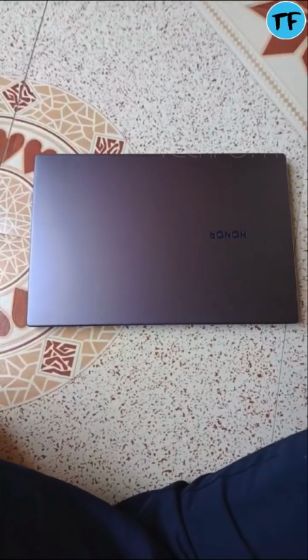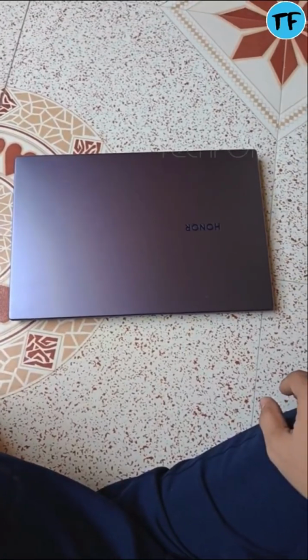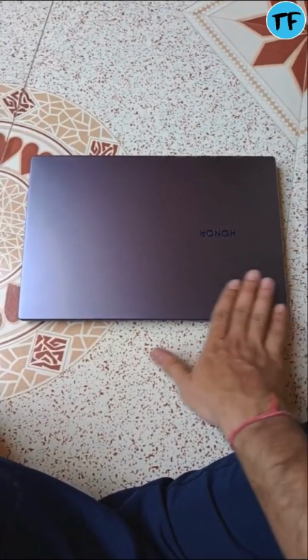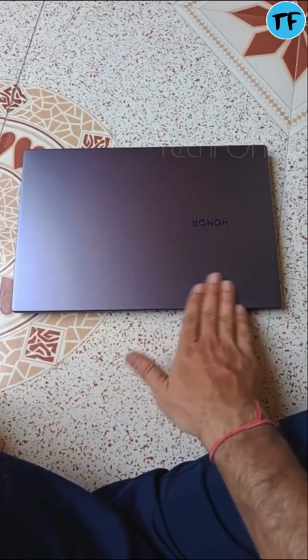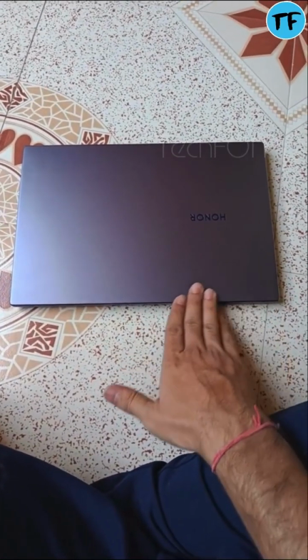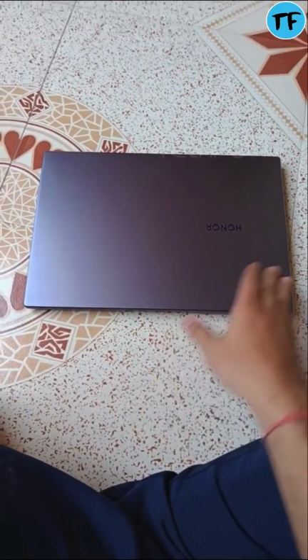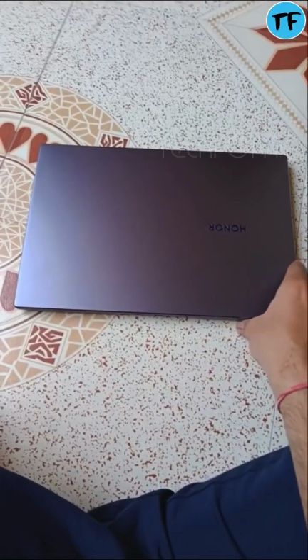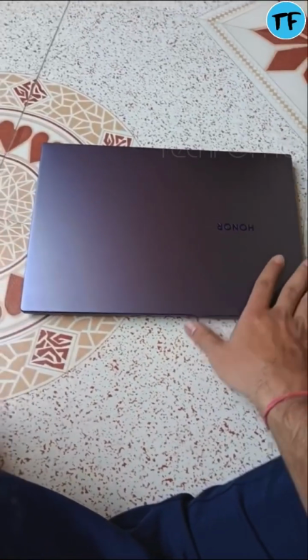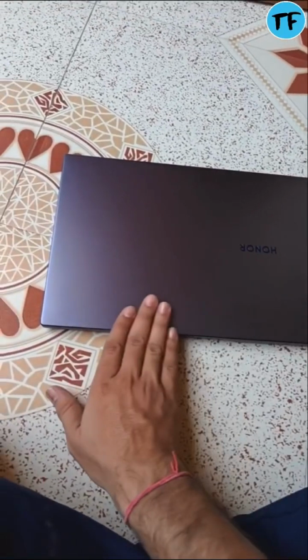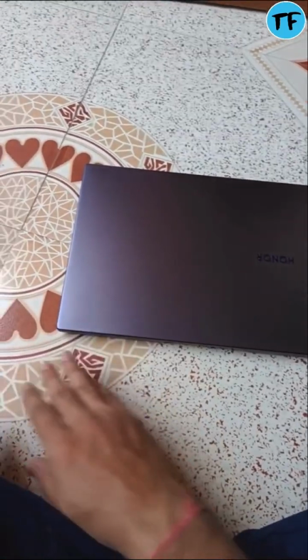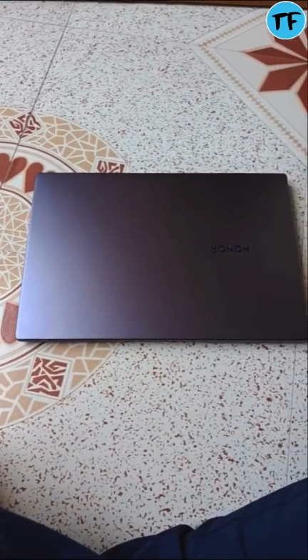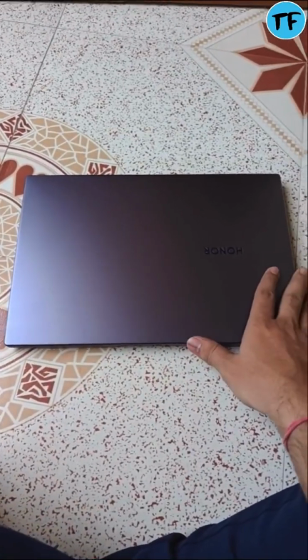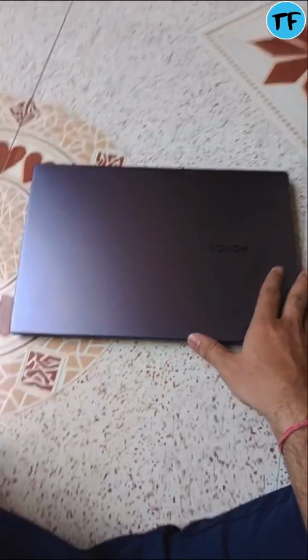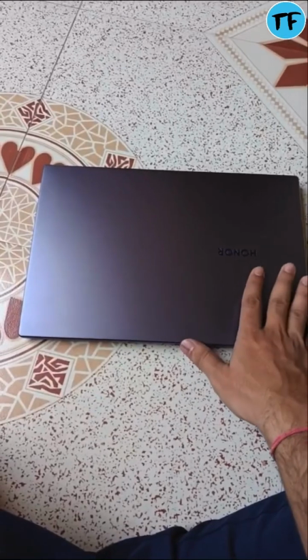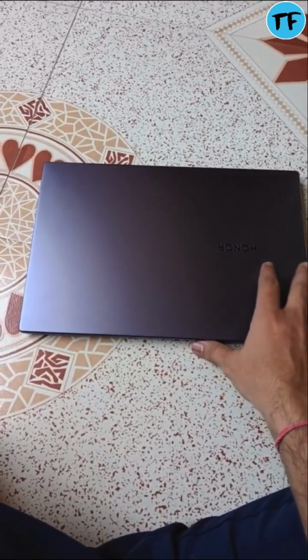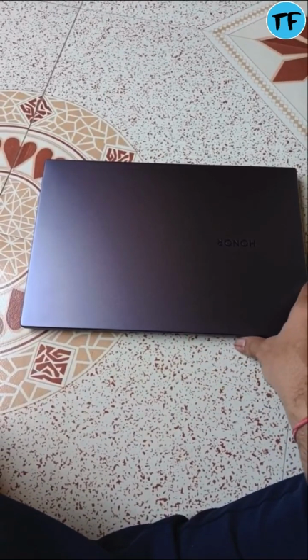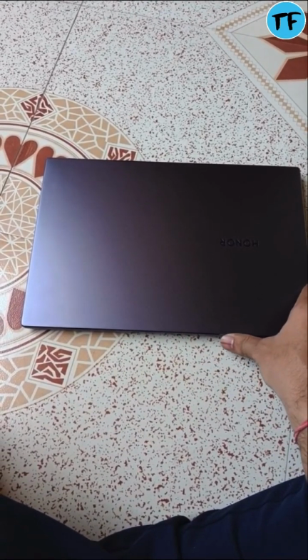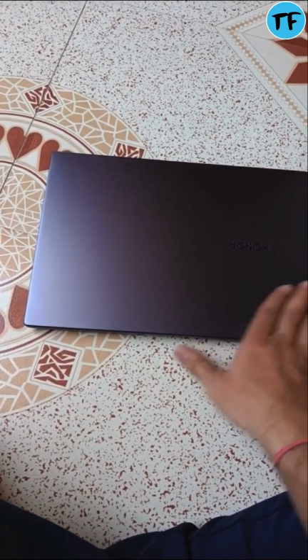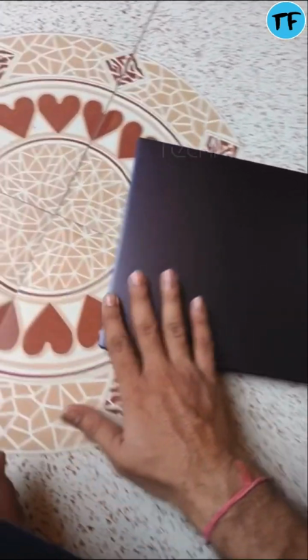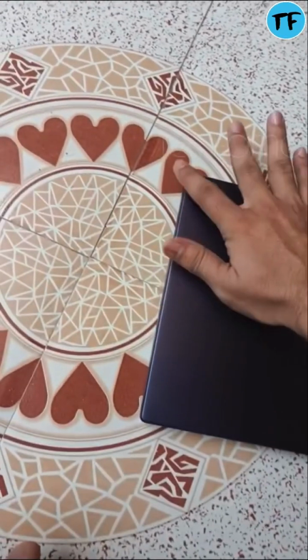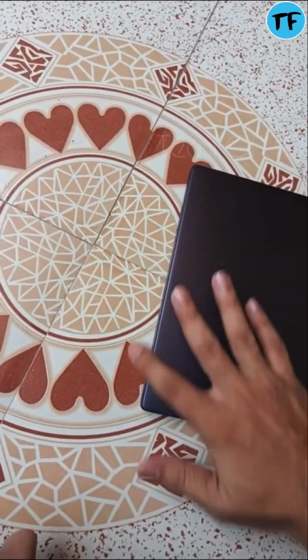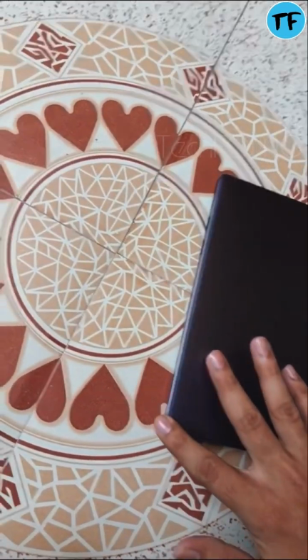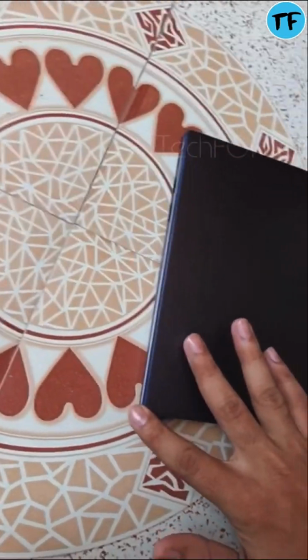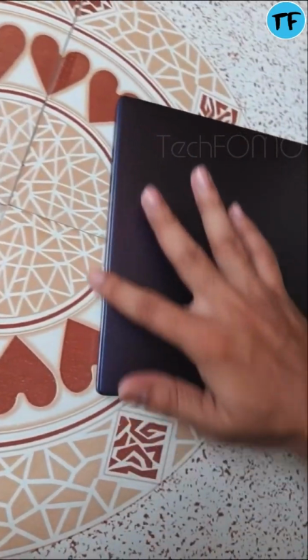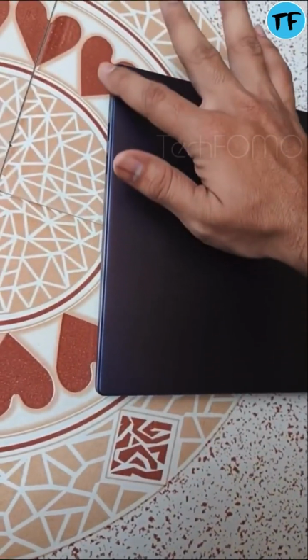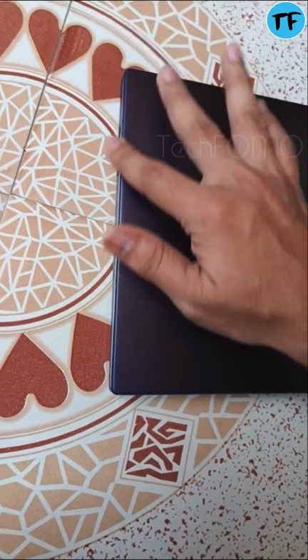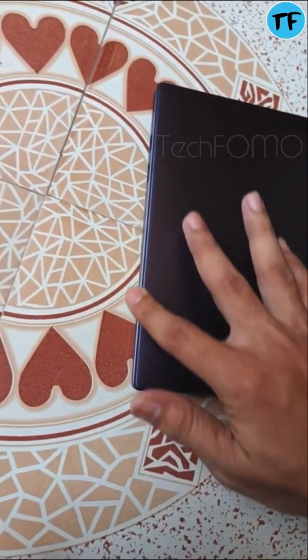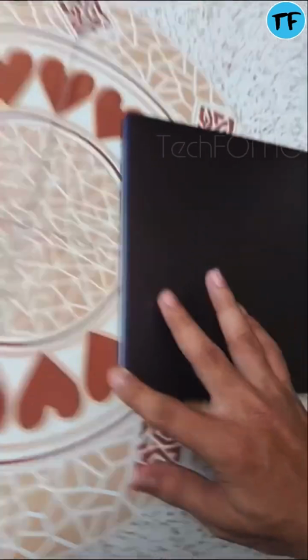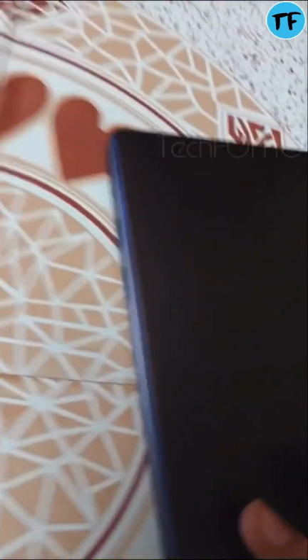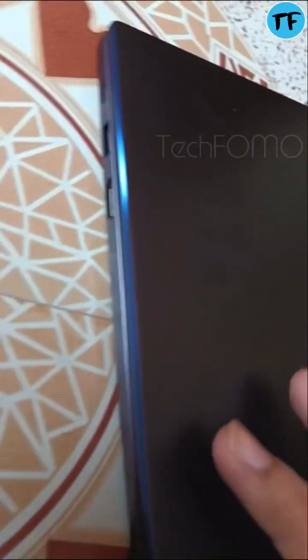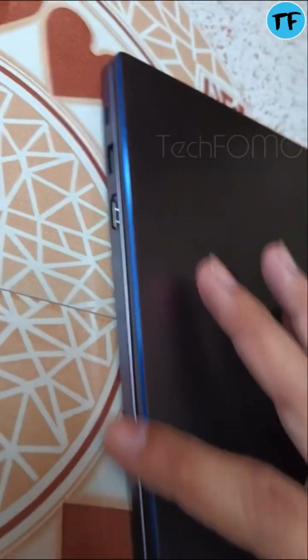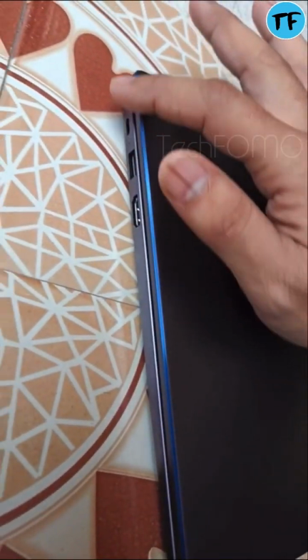I got this Honor Magic Book 14 — received it, set it up, added my Microsoft account. I'm going to review it for you guys on Amazon.